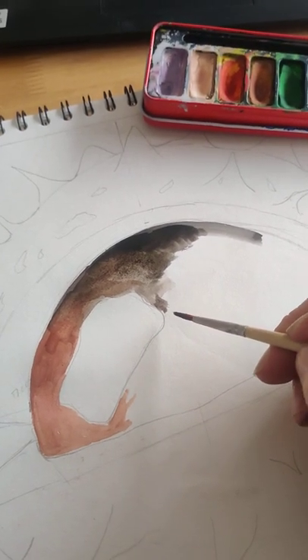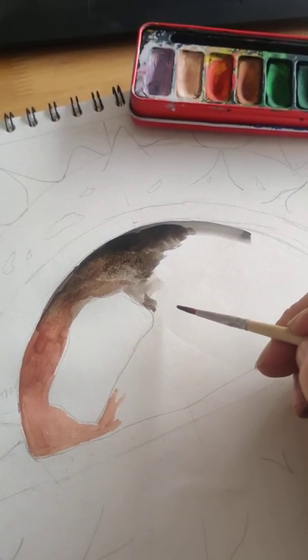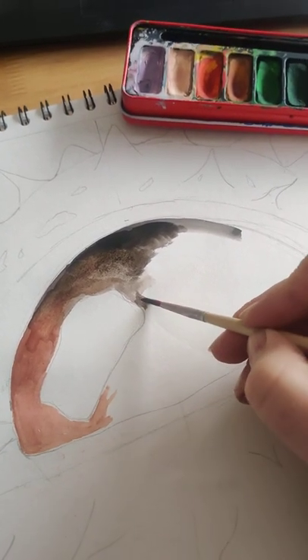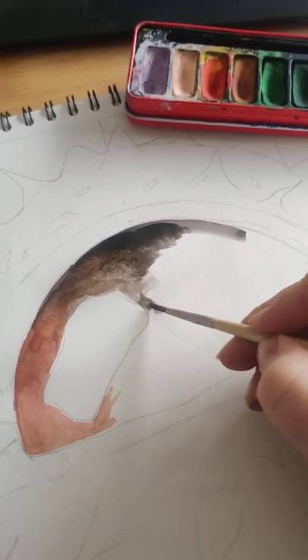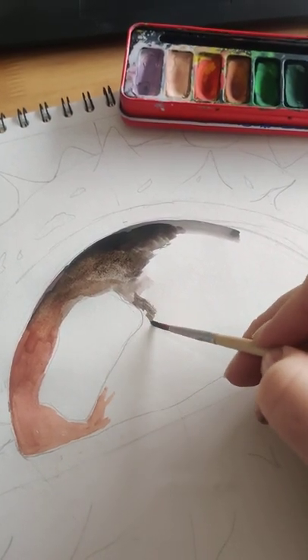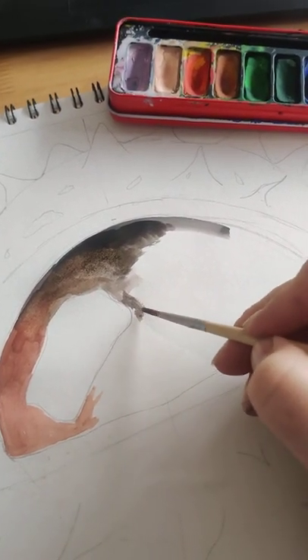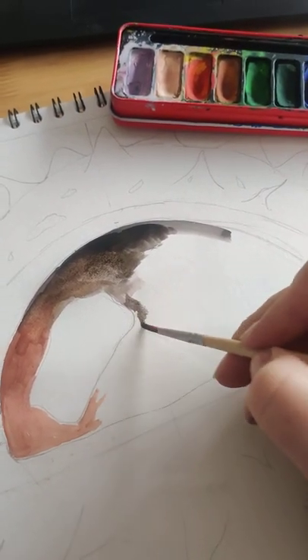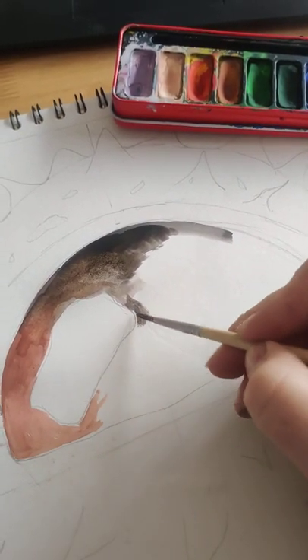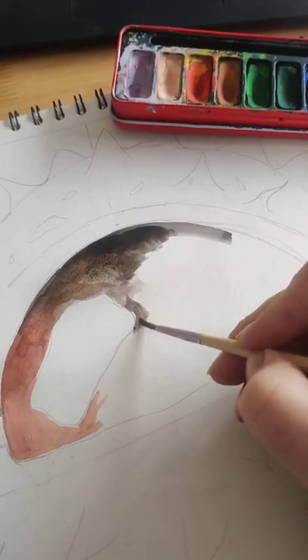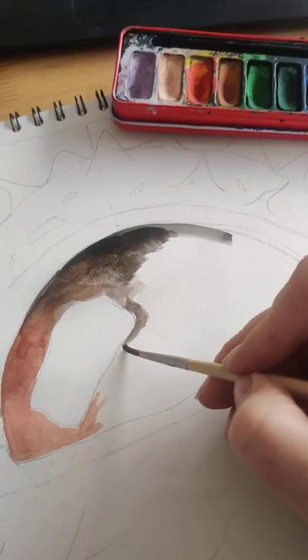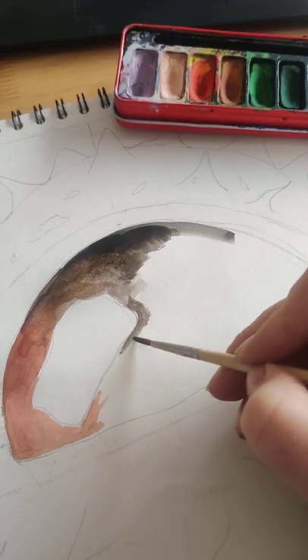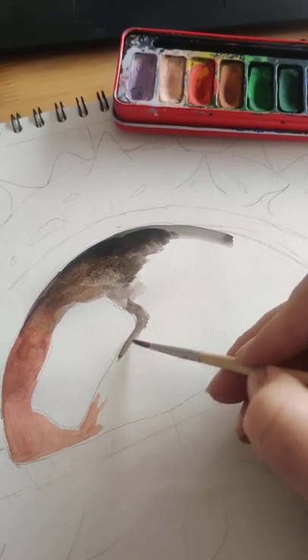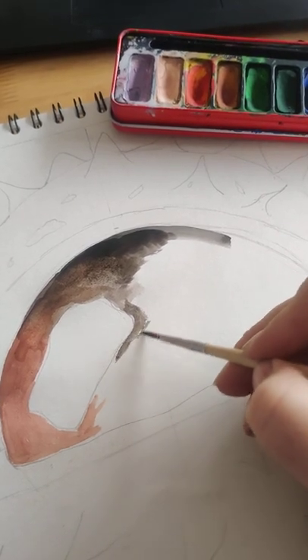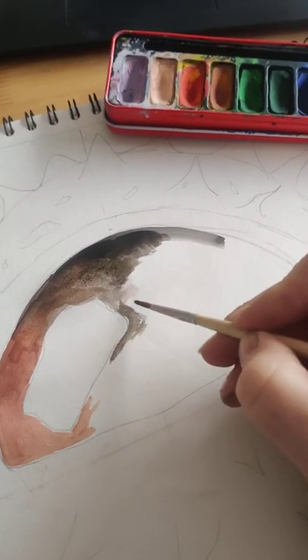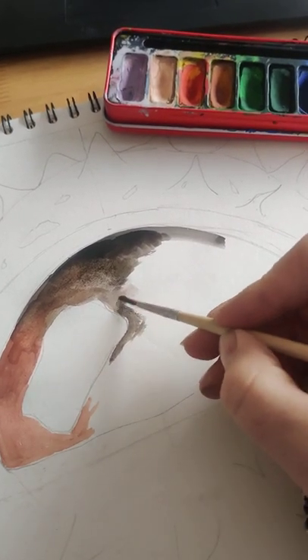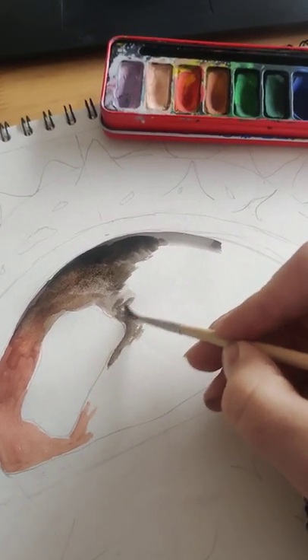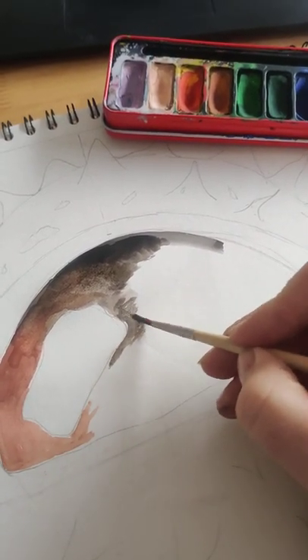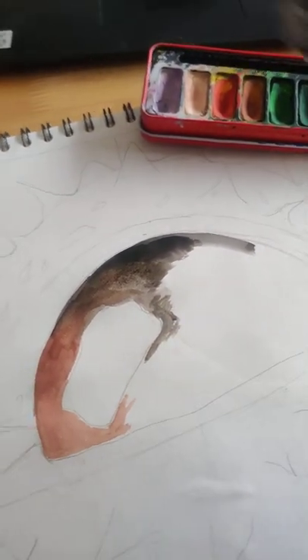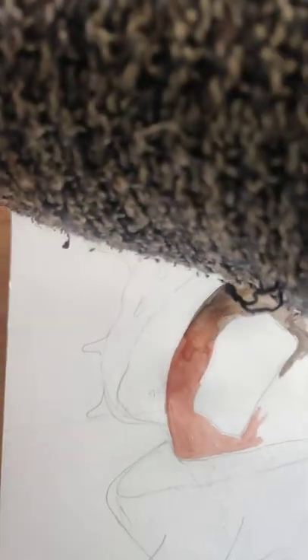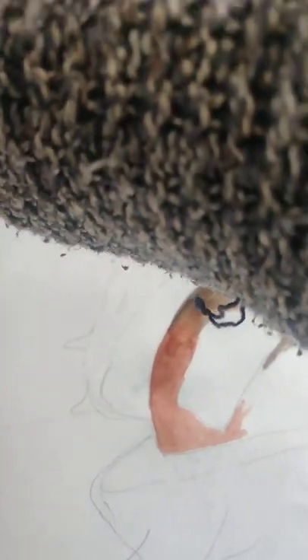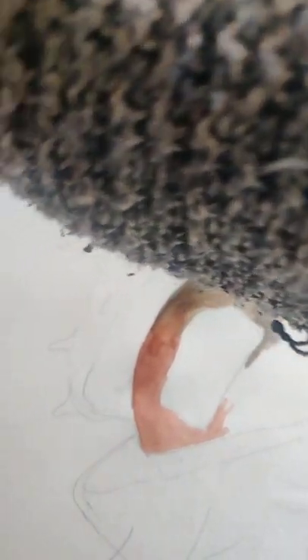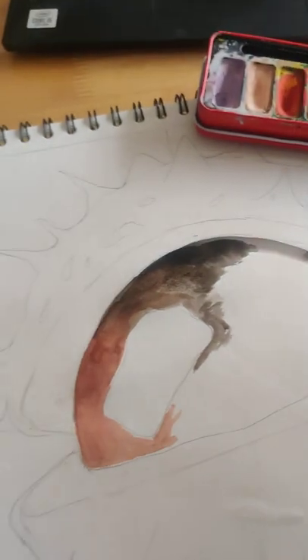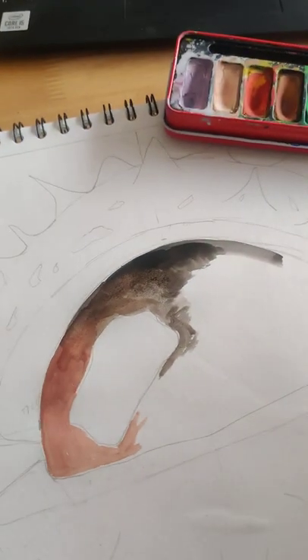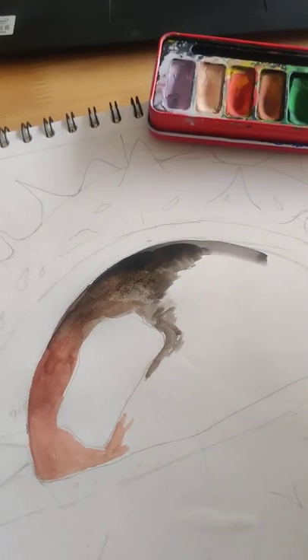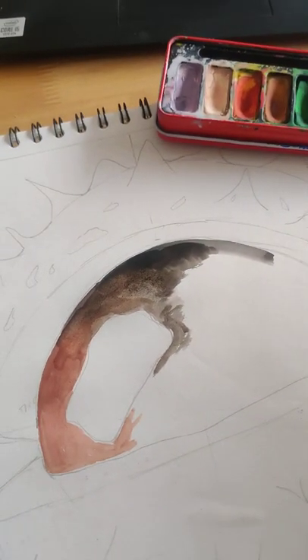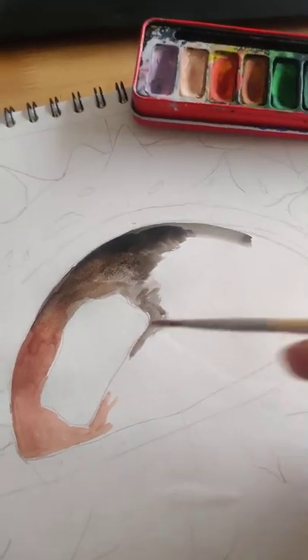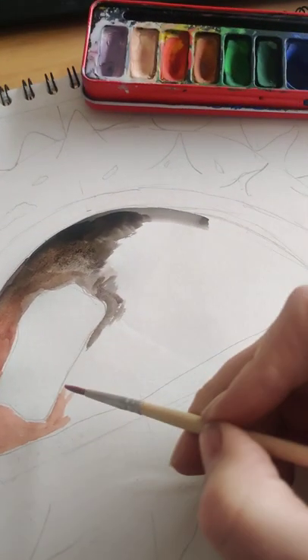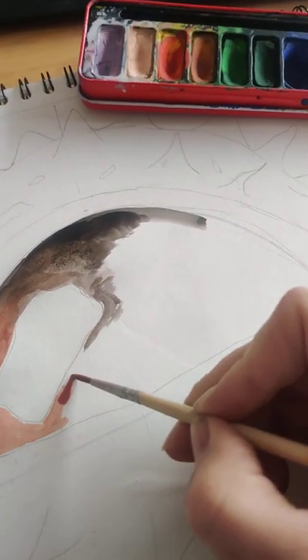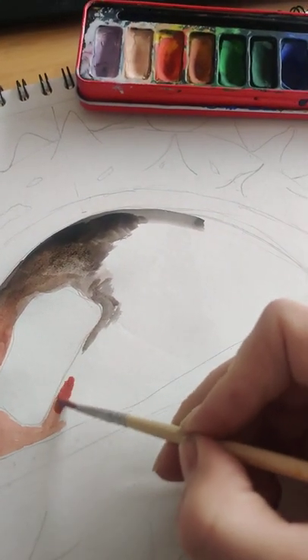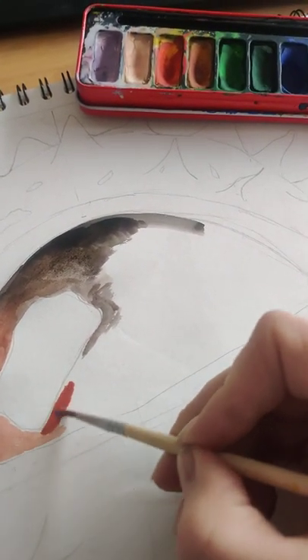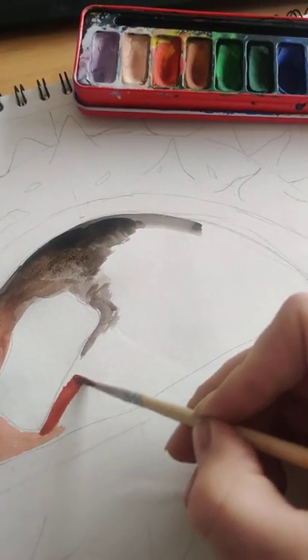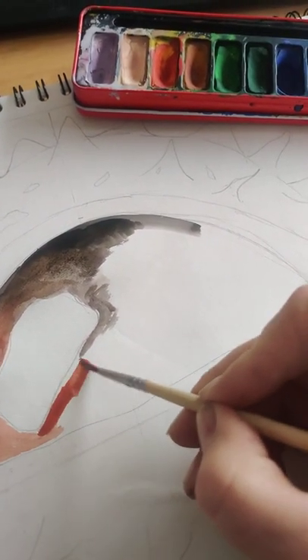I'm still keeping this area left clear because I'm going to use the water to merge it in in a moment. I'll go back to my lighter colours.